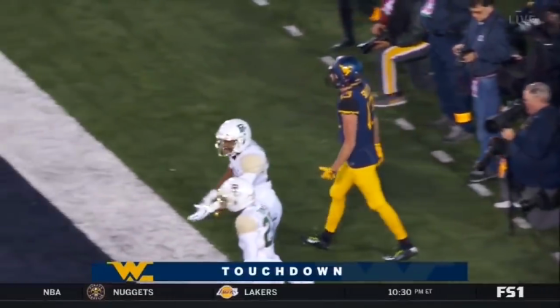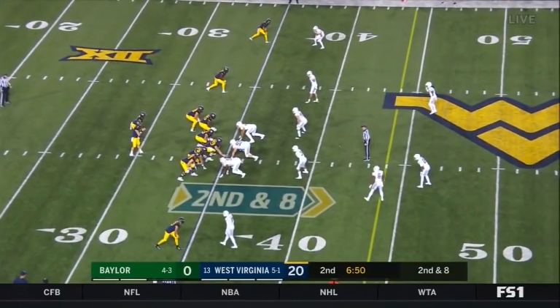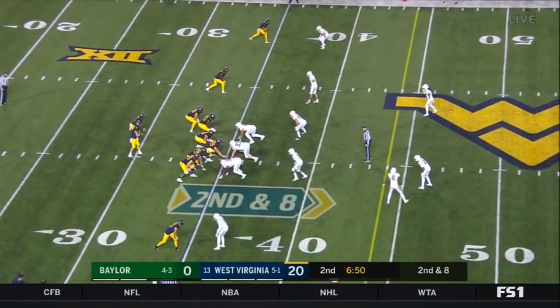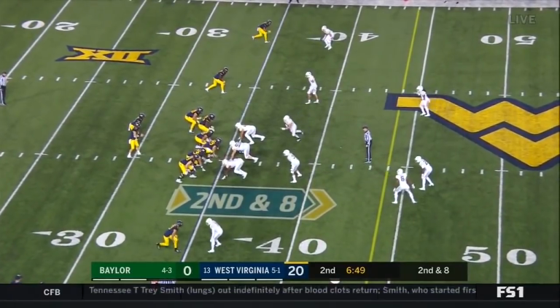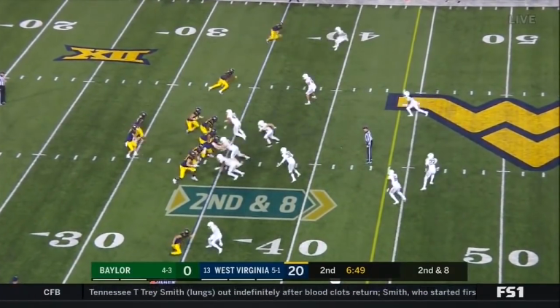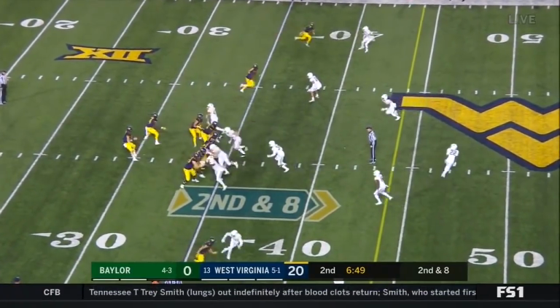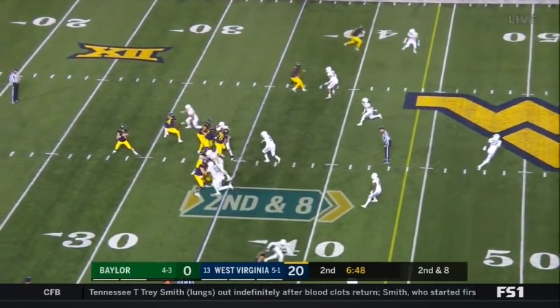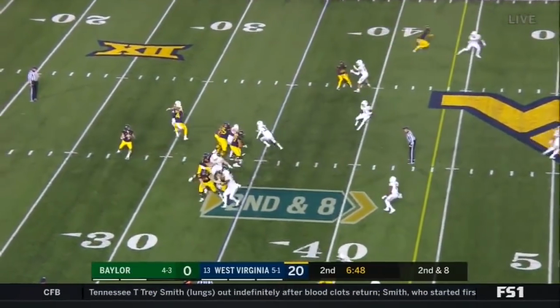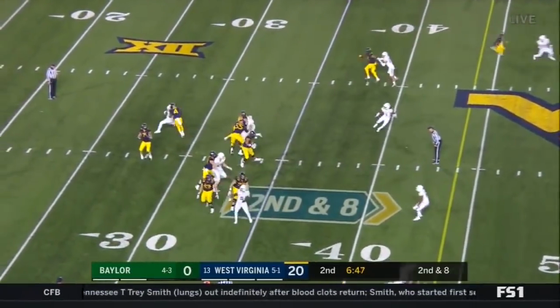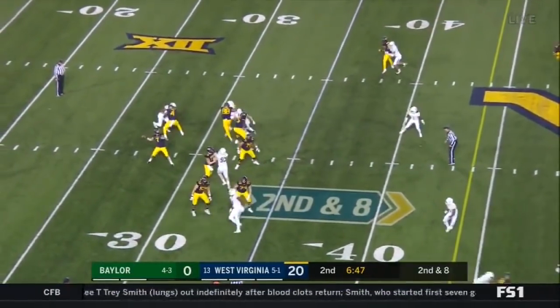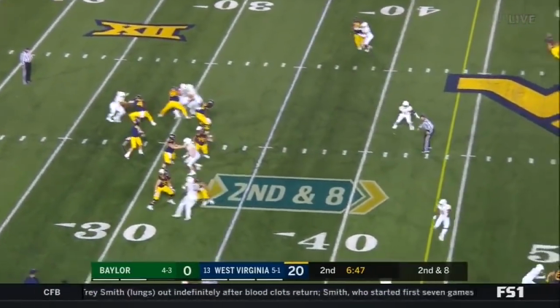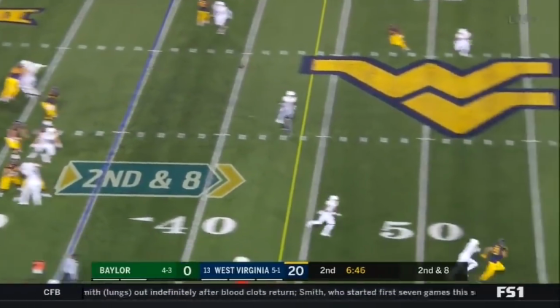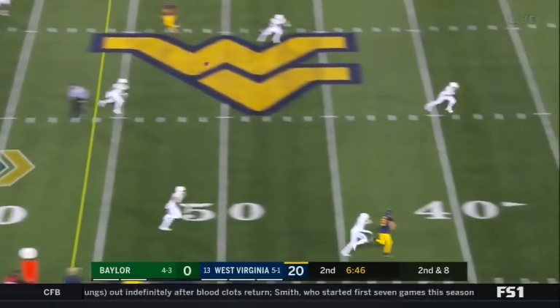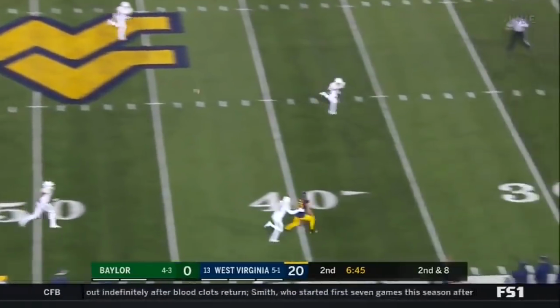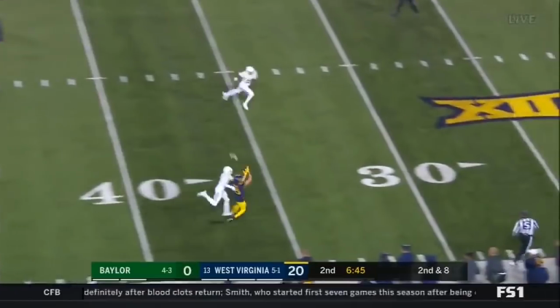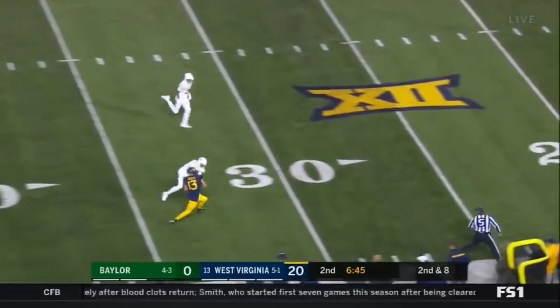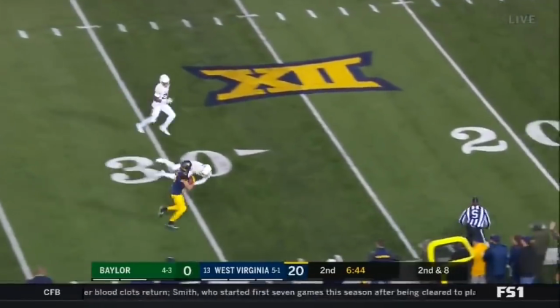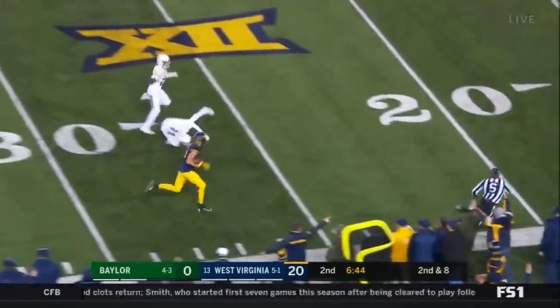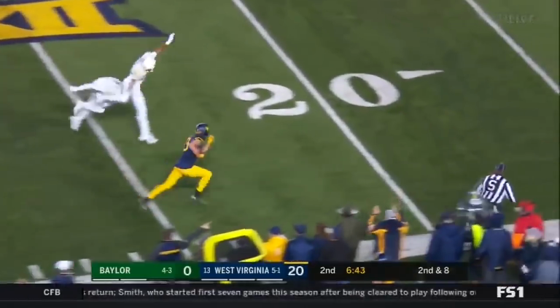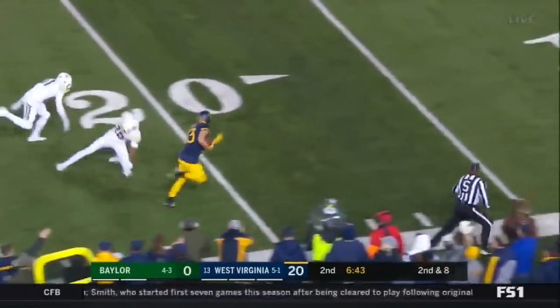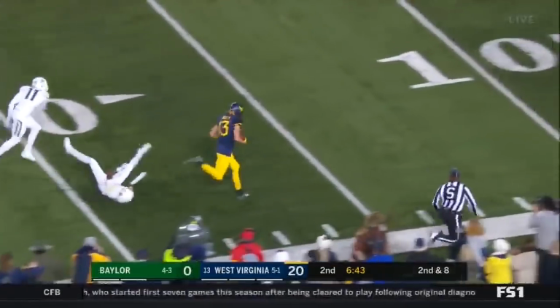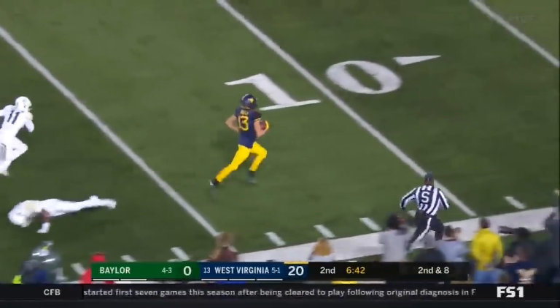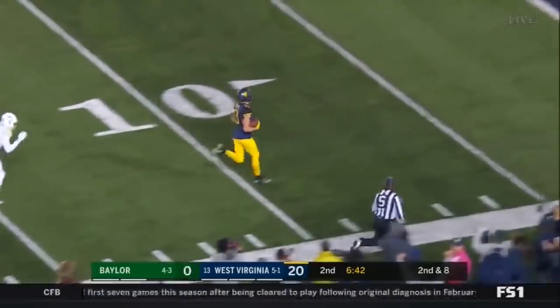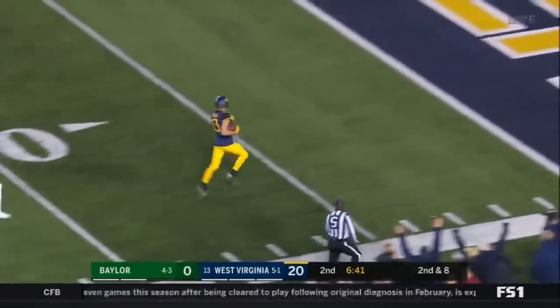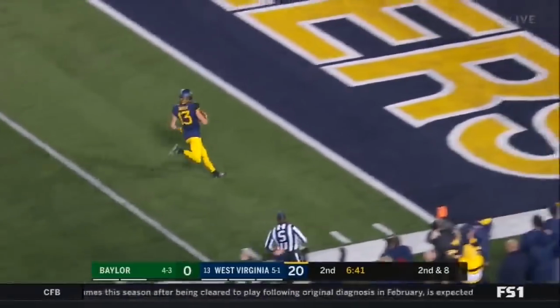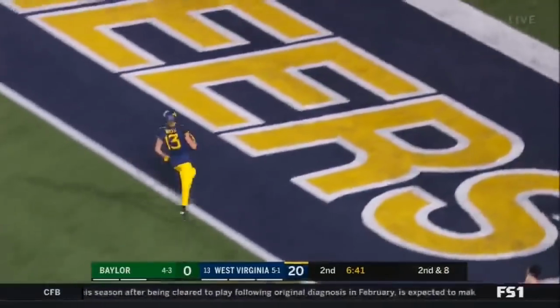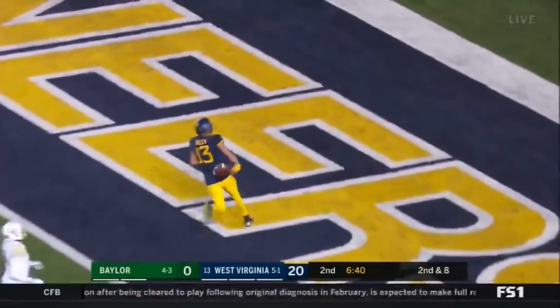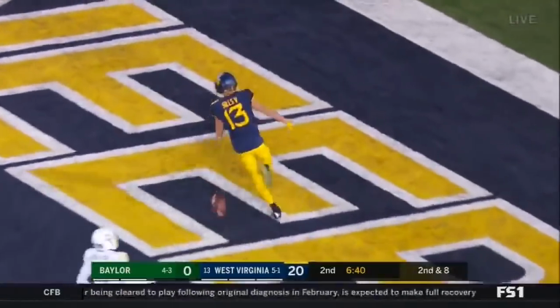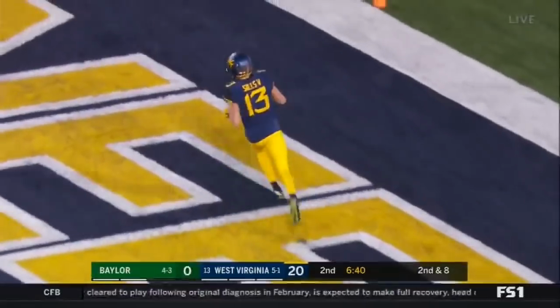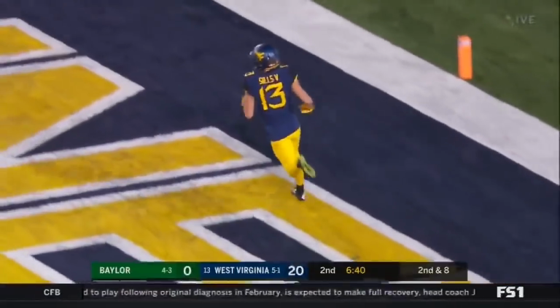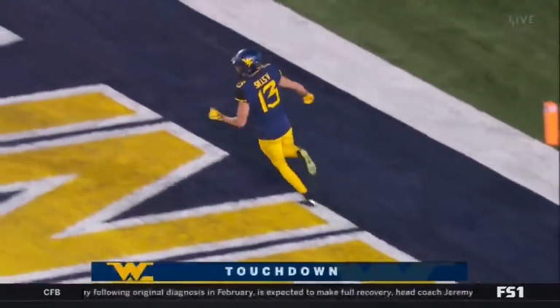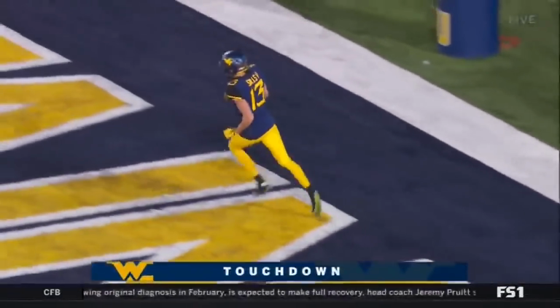For this whole defense, they've had their work cut out for them. Greer, he's got time. Down the sideline for Sills. Sills makes the catch to the end zone again. 65 yards.